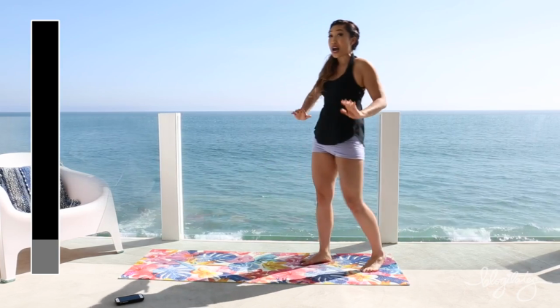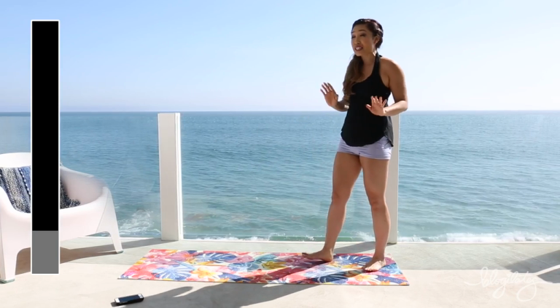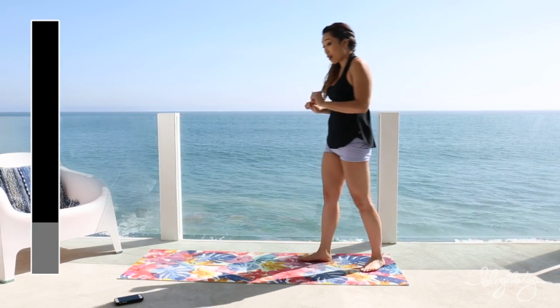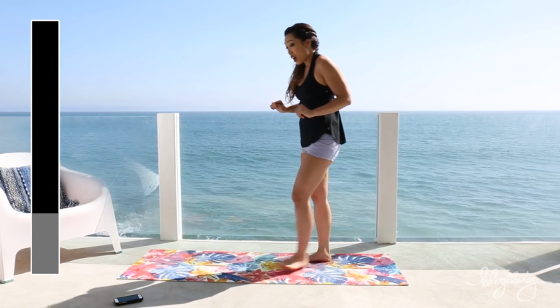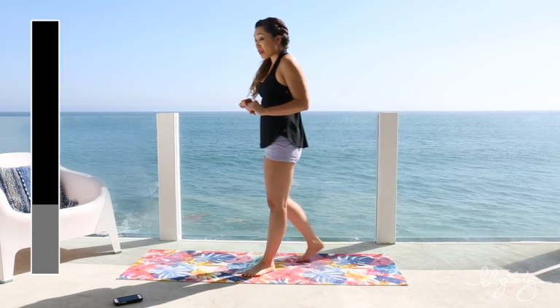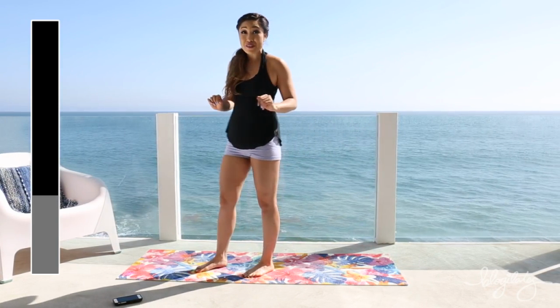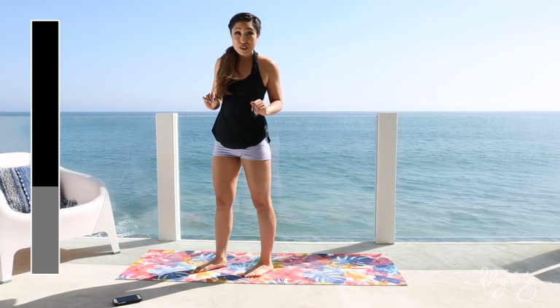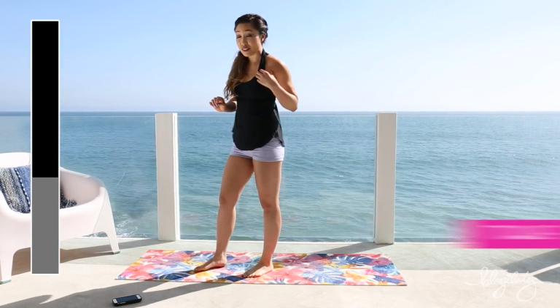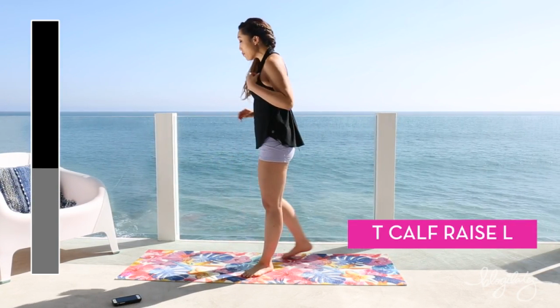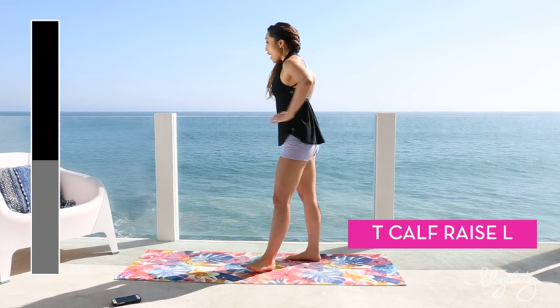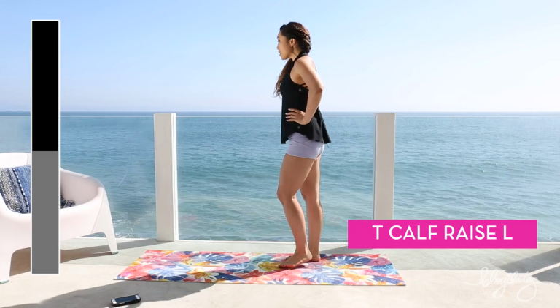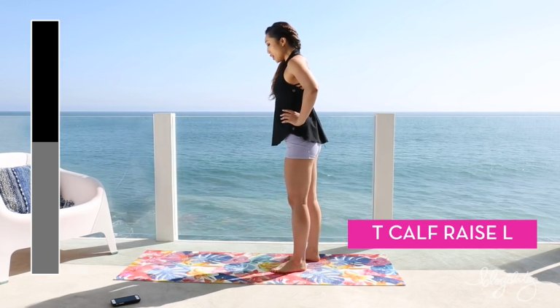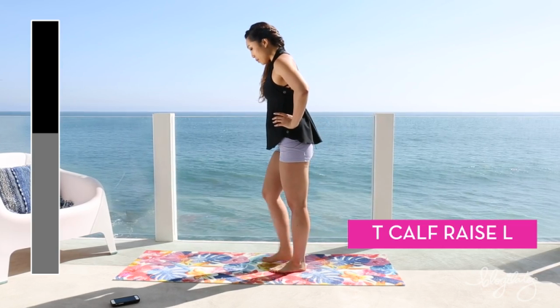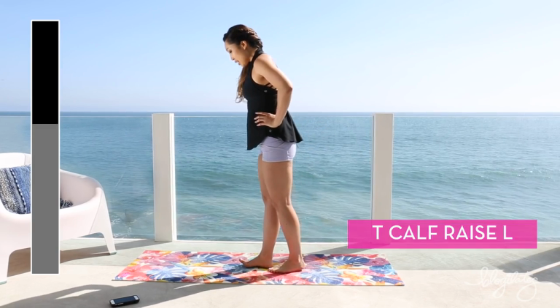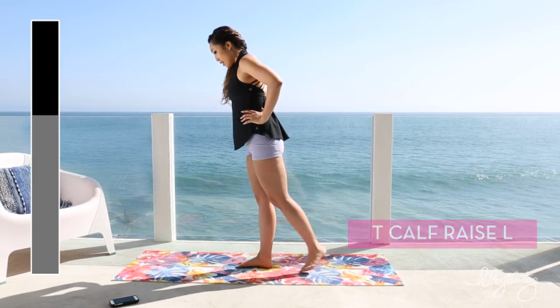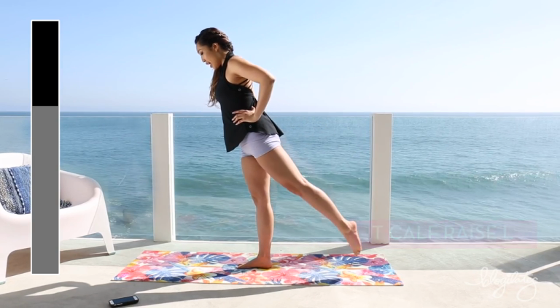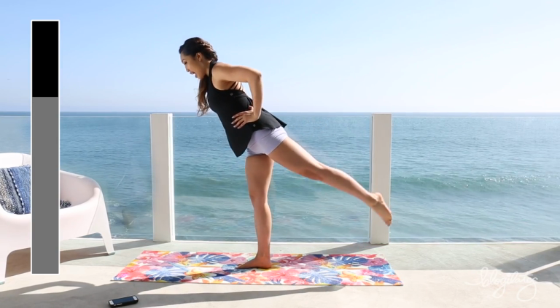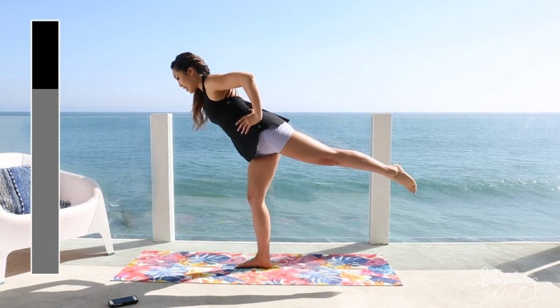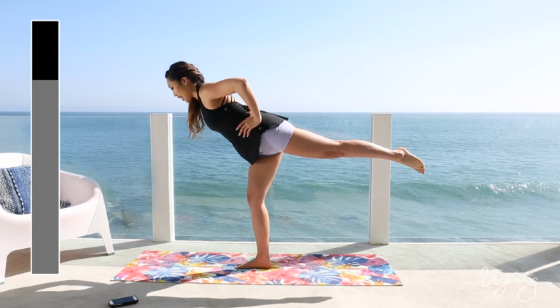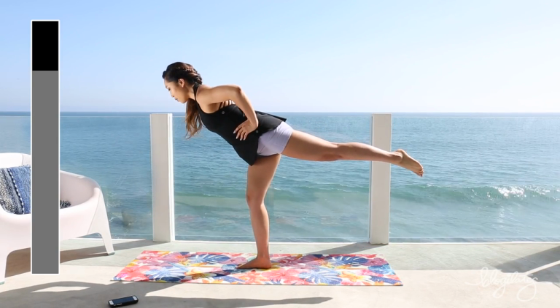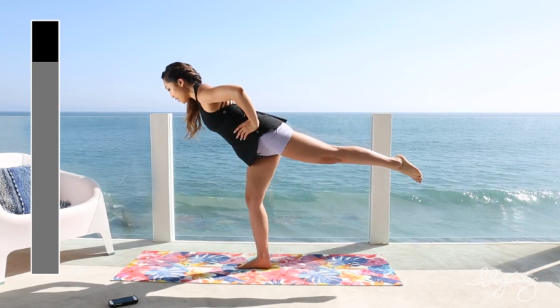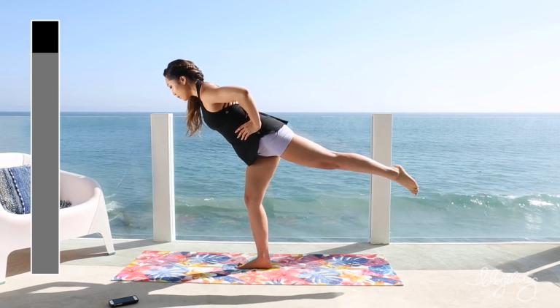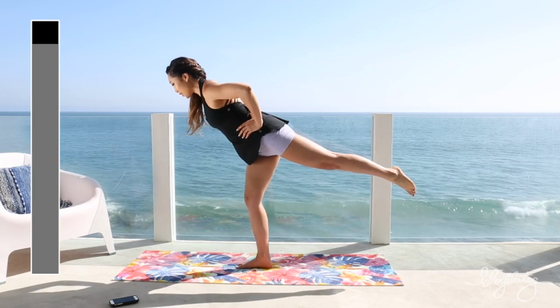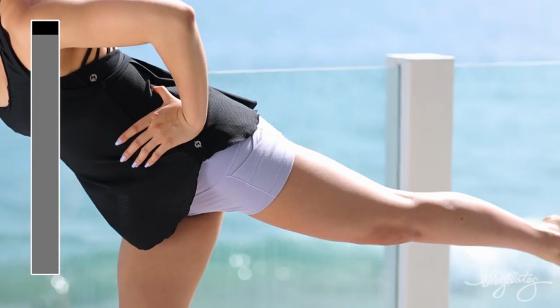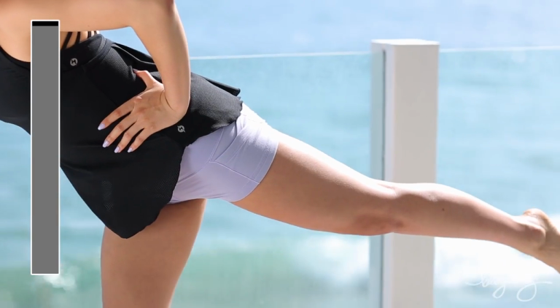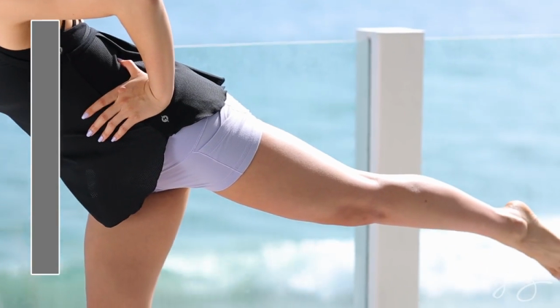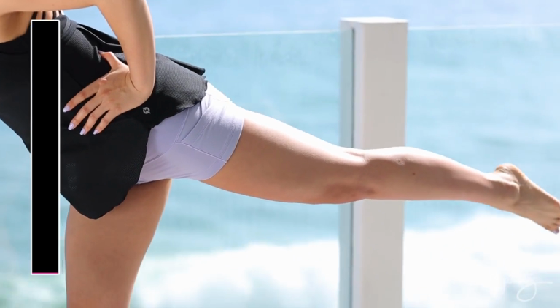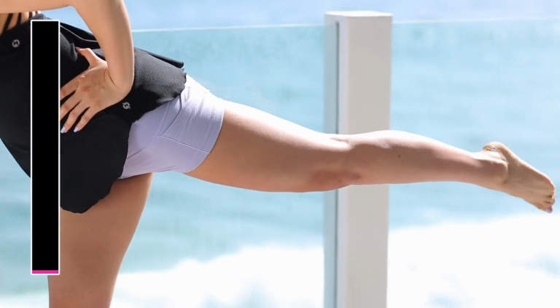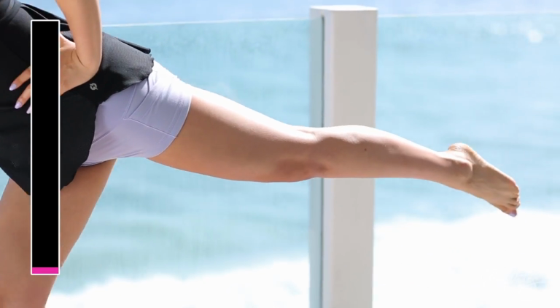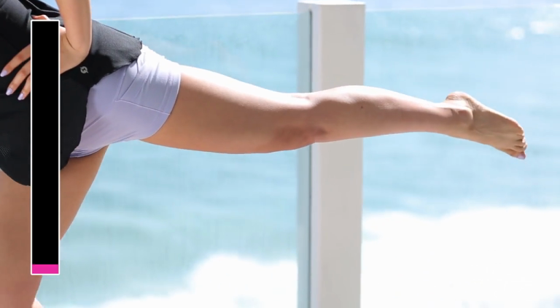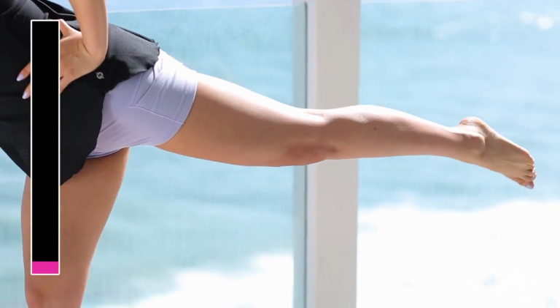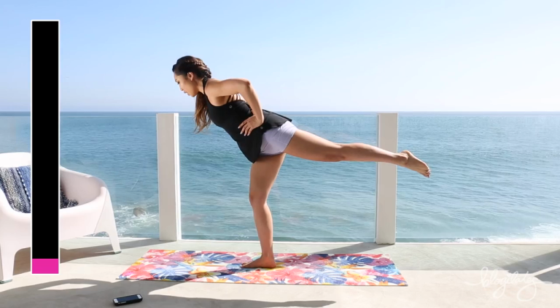That was a power move. Now we're gonna even it out by doing the other side. Hands on the hips. Slight bend in the knee. Extend that leg out. Here we go — you're going to lift and lower.